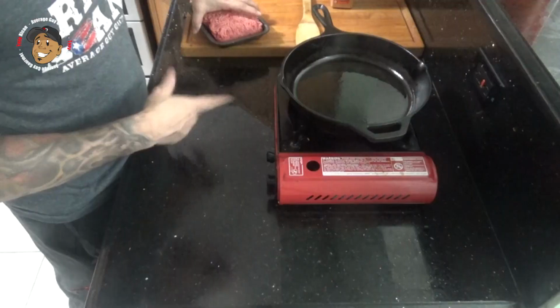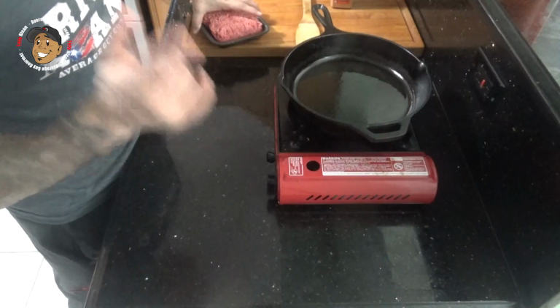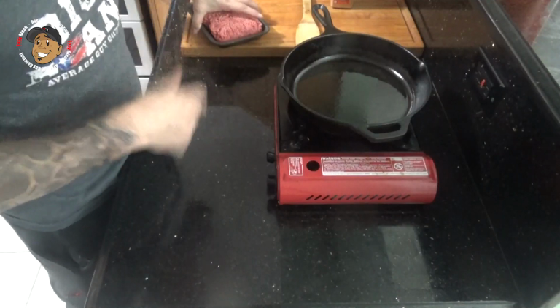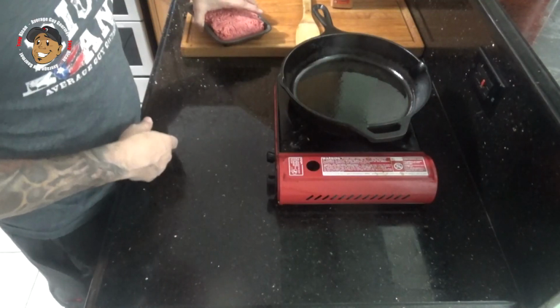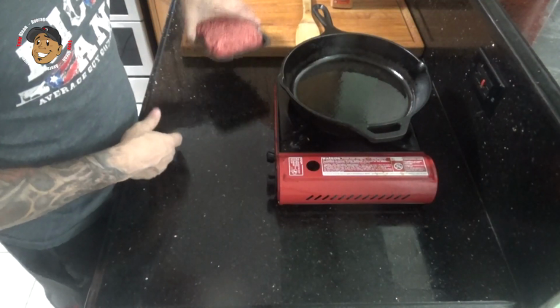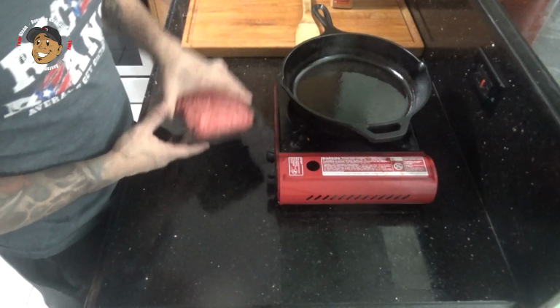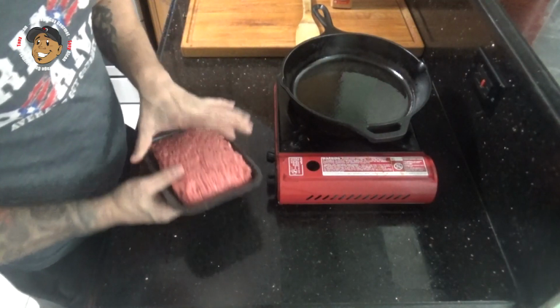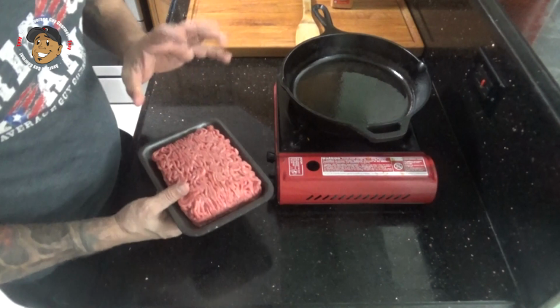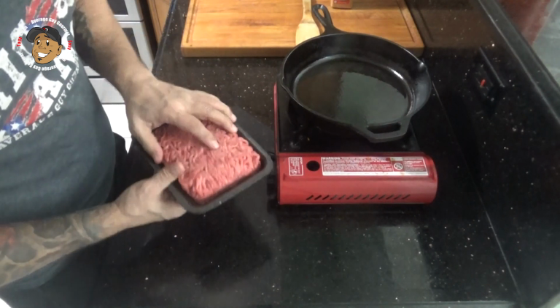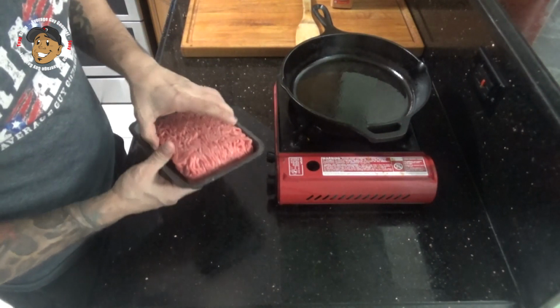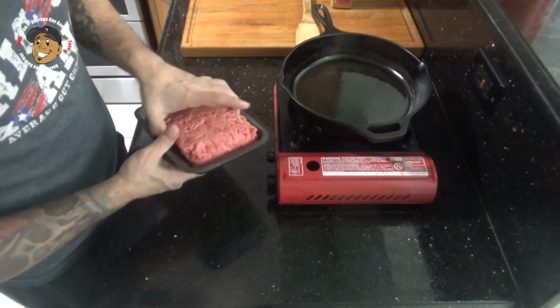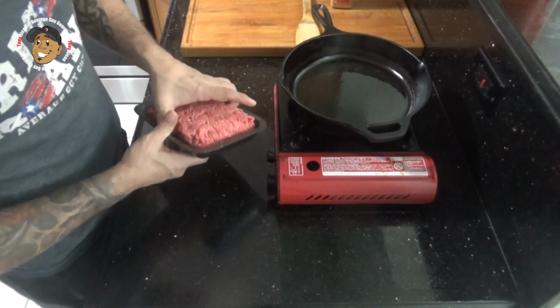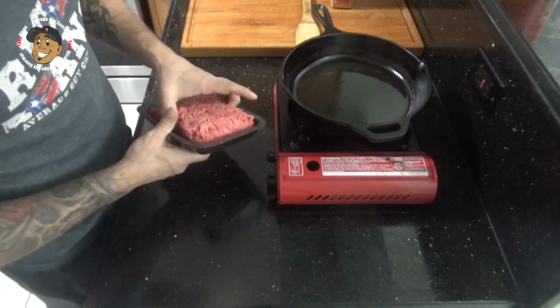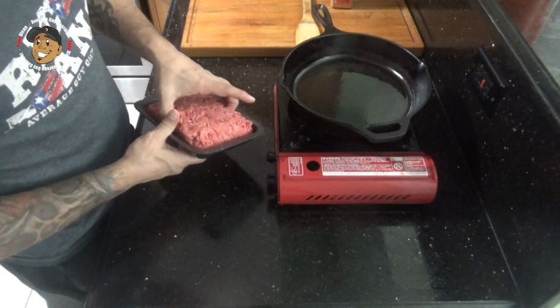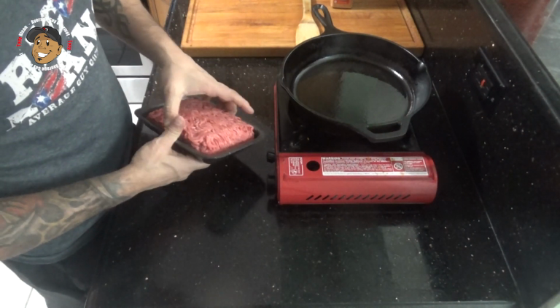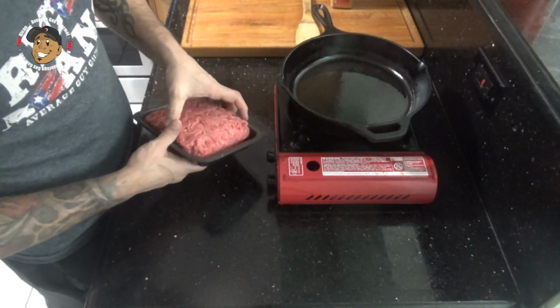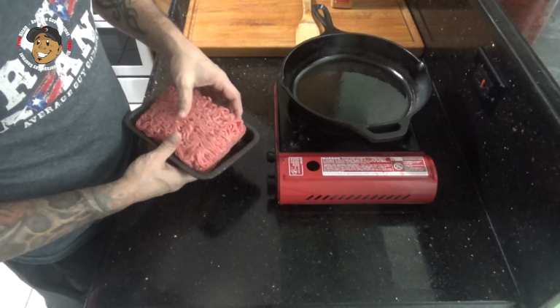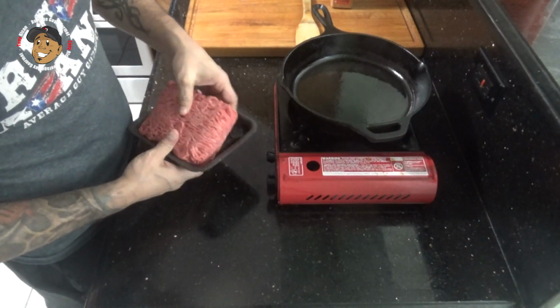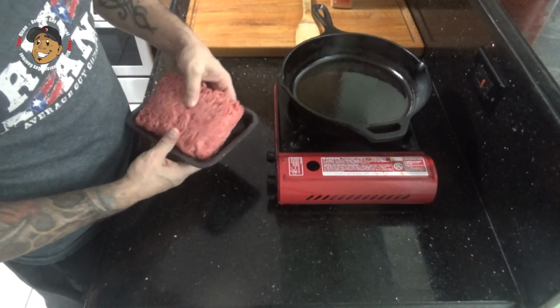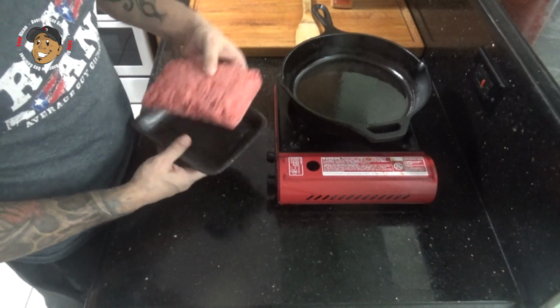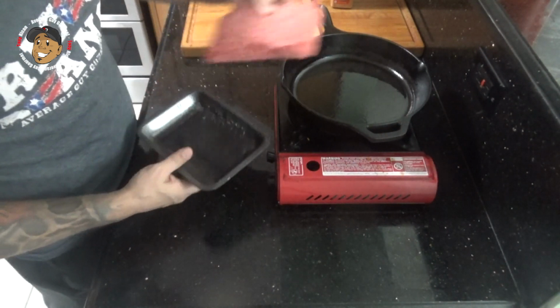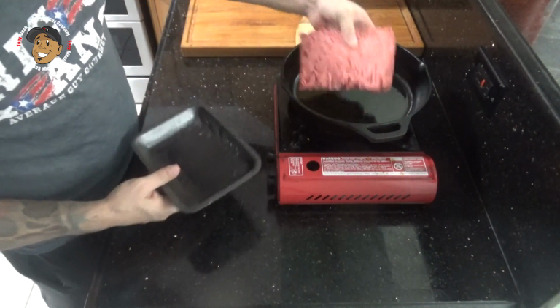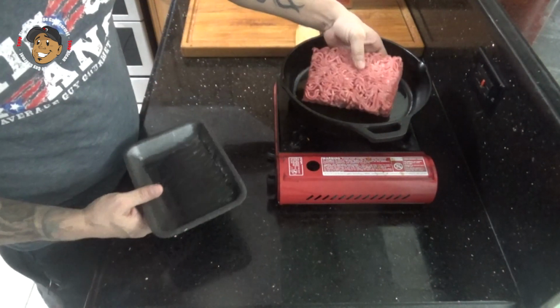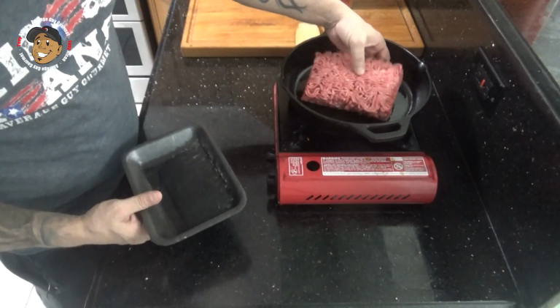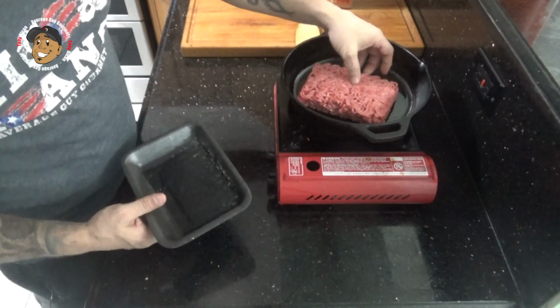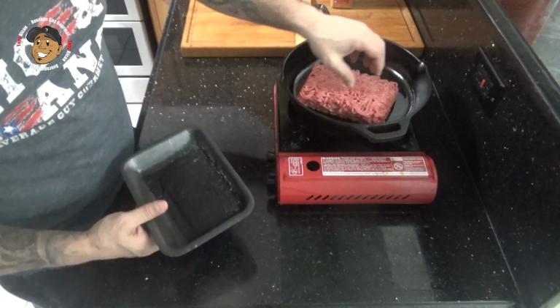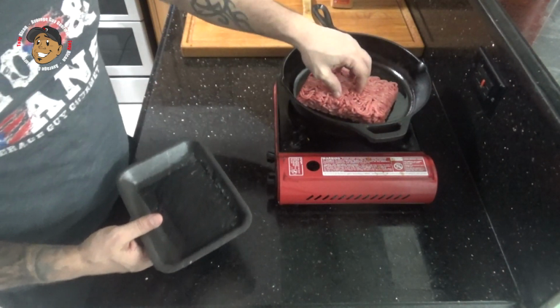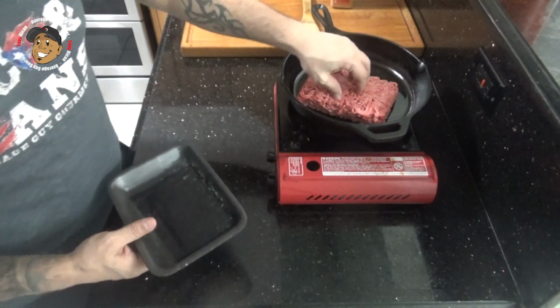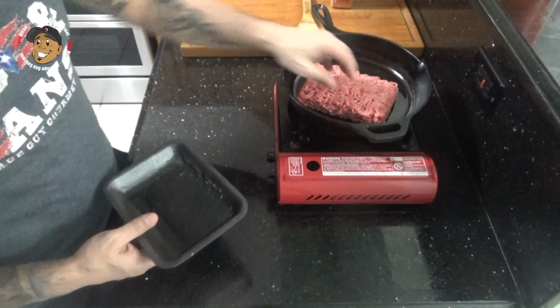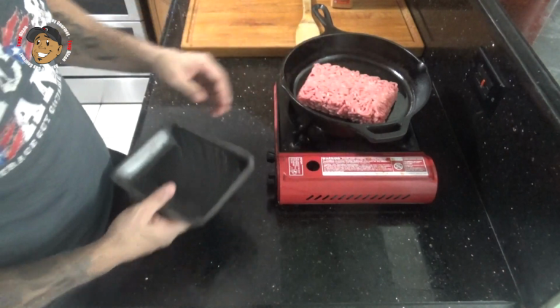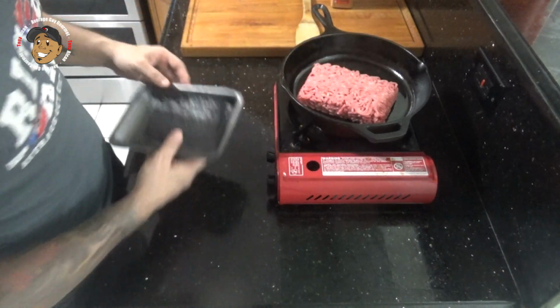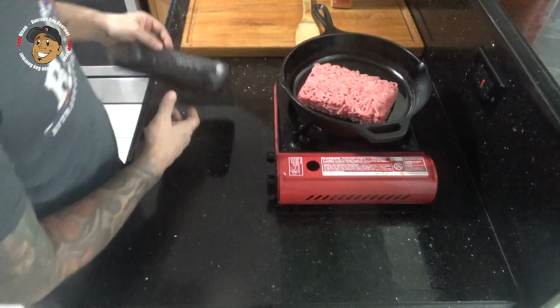While my potatoes are in the oven, I'm gonna go ahead and start browning my ground beef. Once that's nice and brown, I'm gonna add my taco seasoning and a little bit of water.